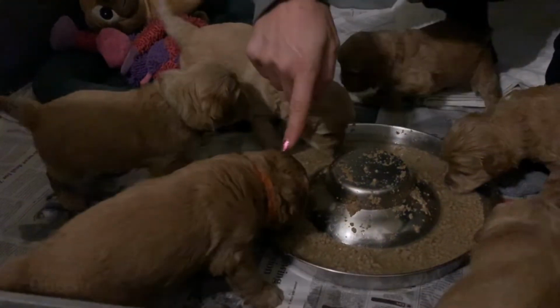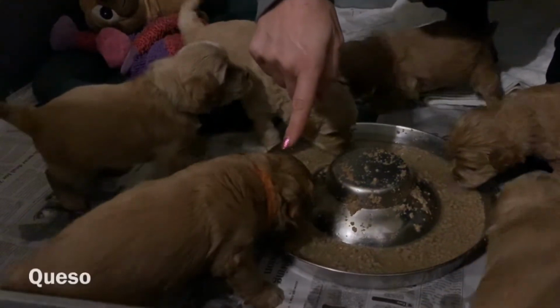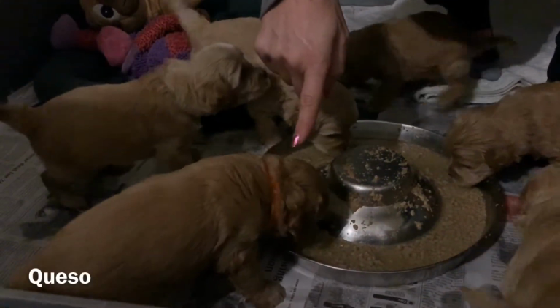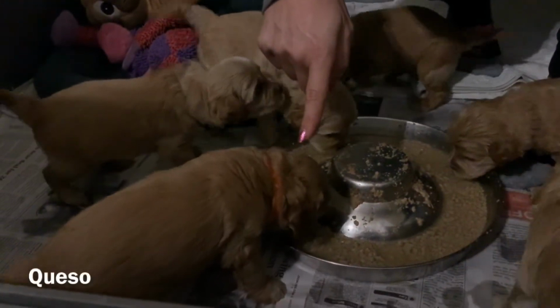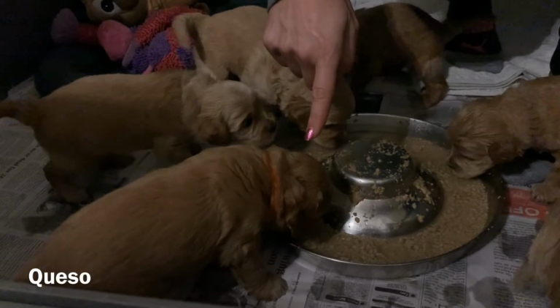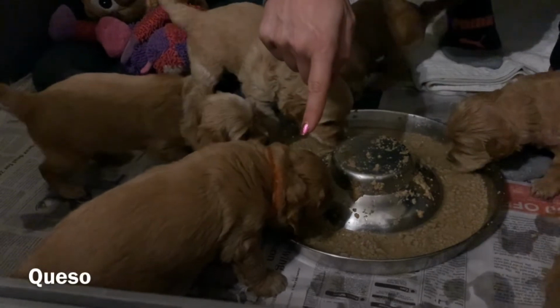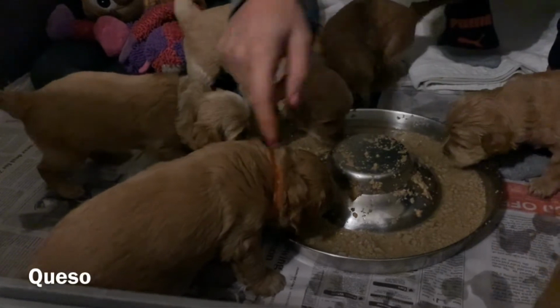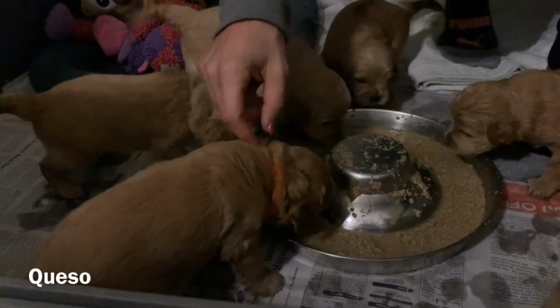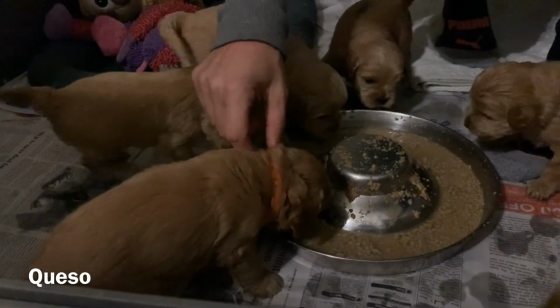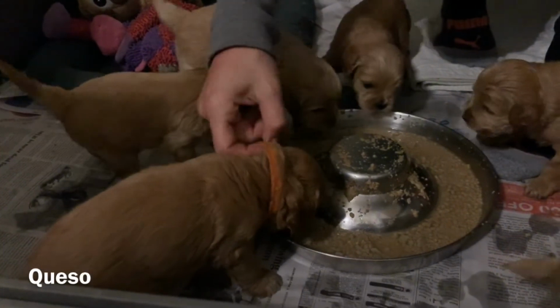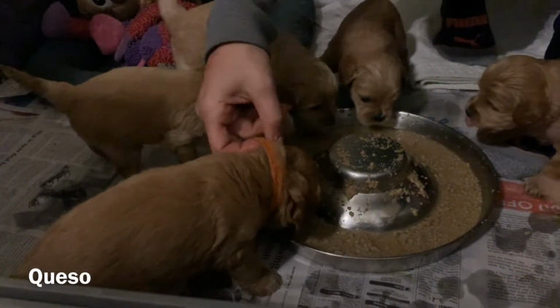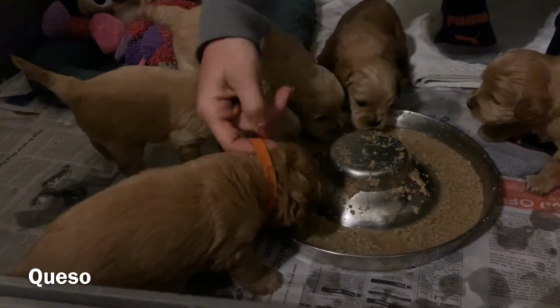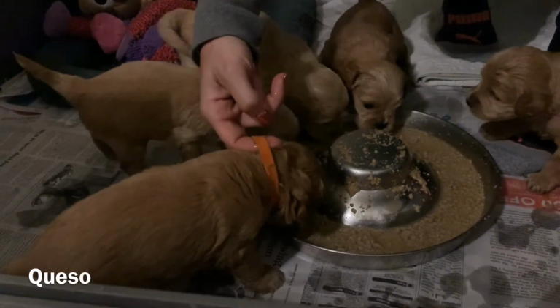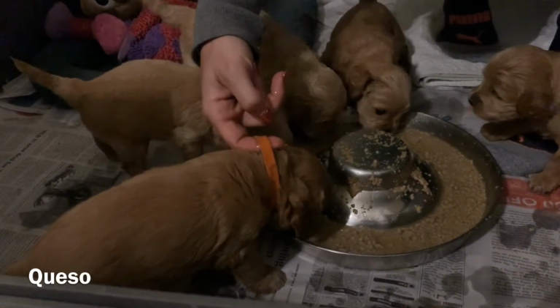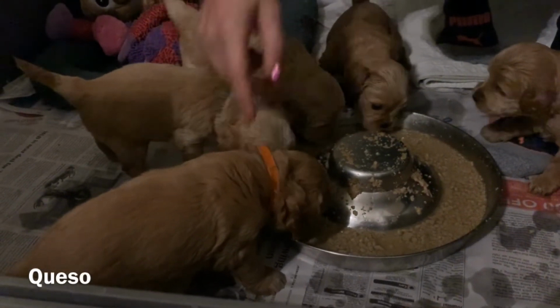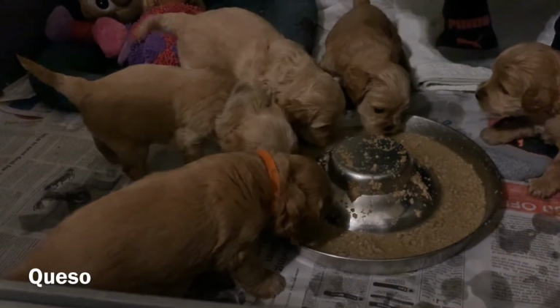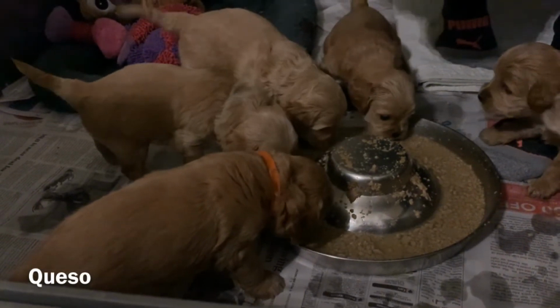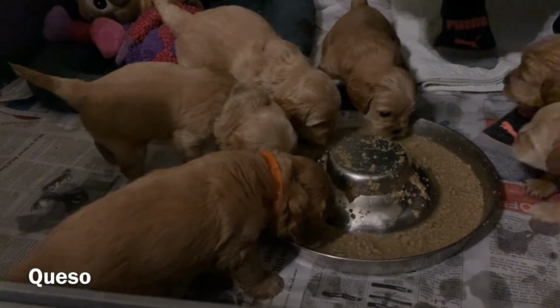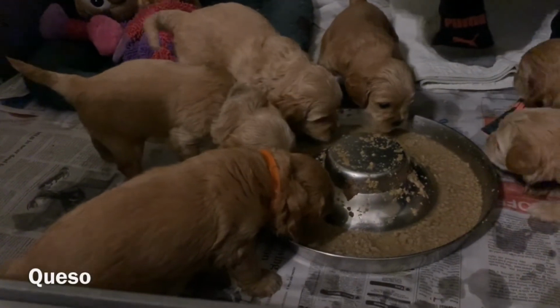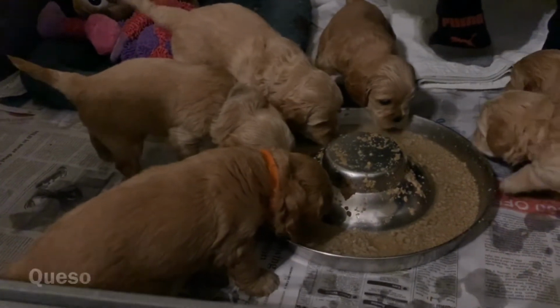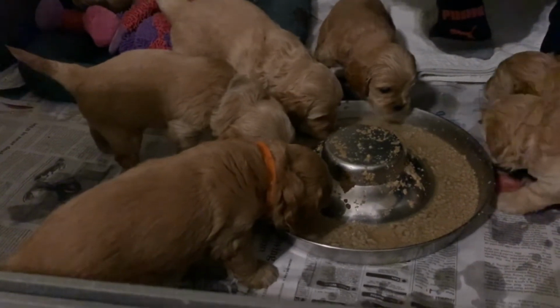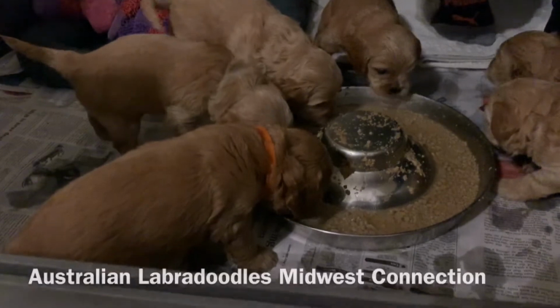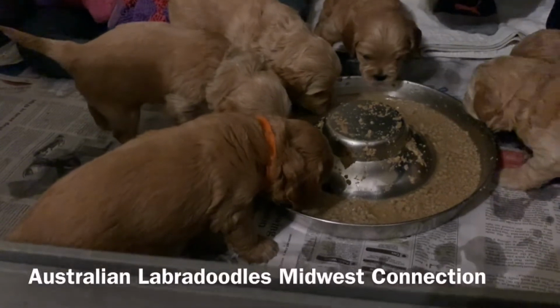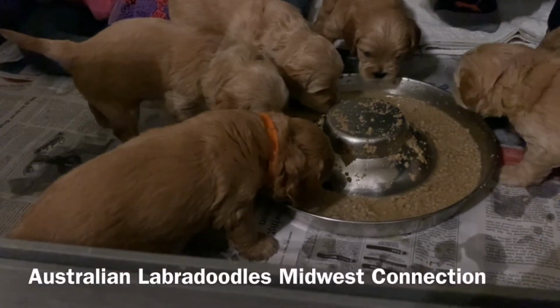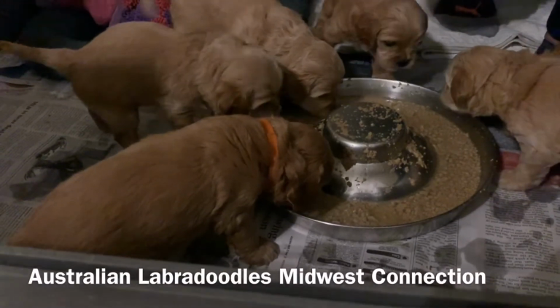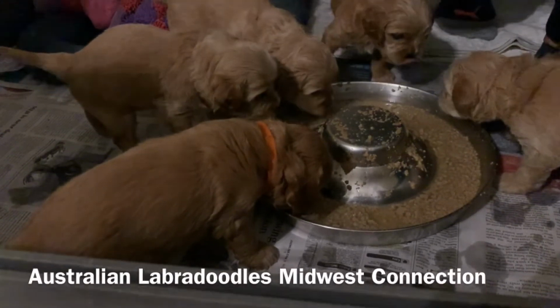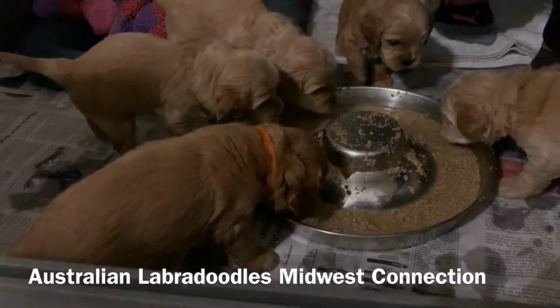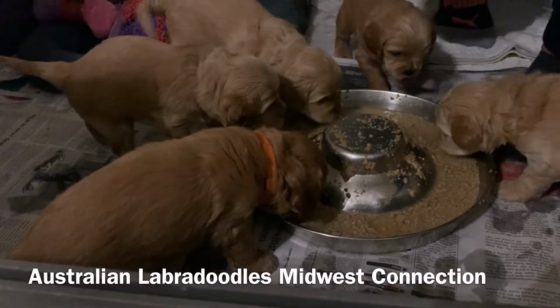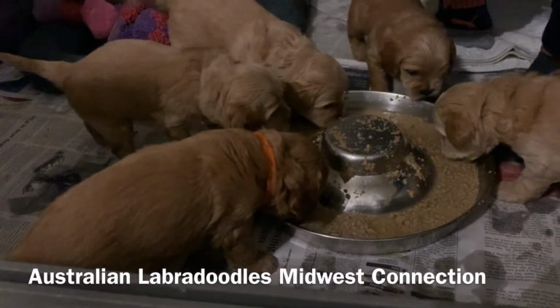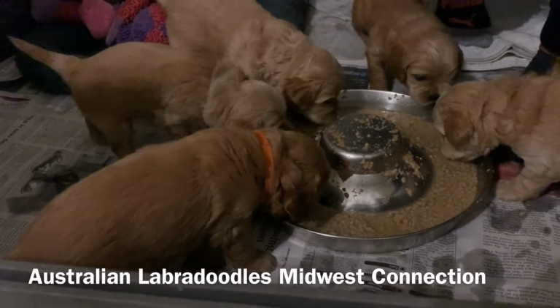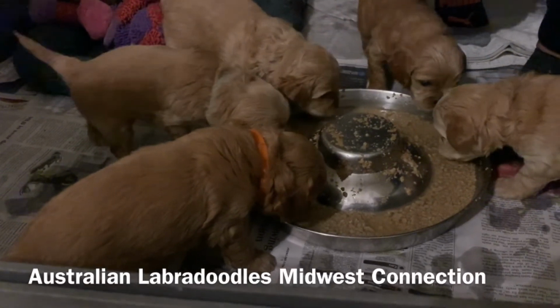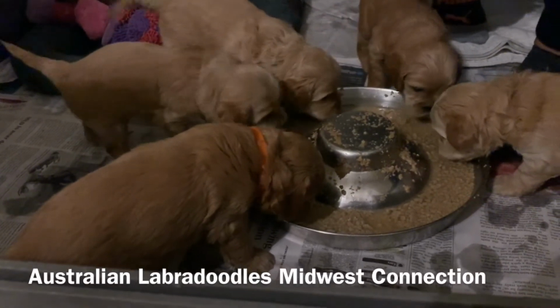He's right here, in the orange collar. You can see him there eating so nicely. I'm actually going to come back to him since he is eating.